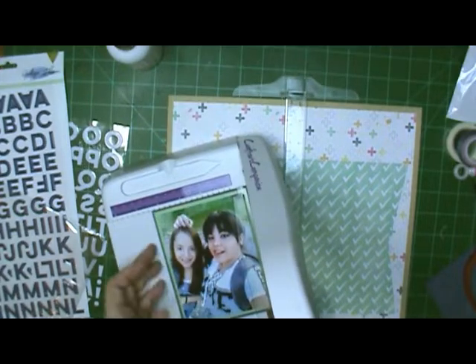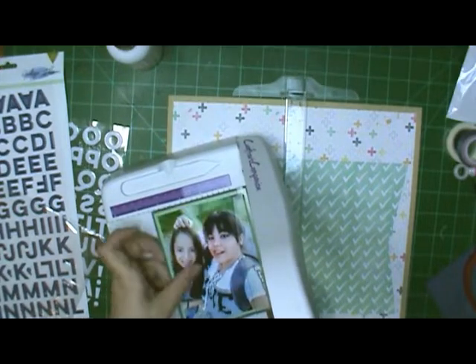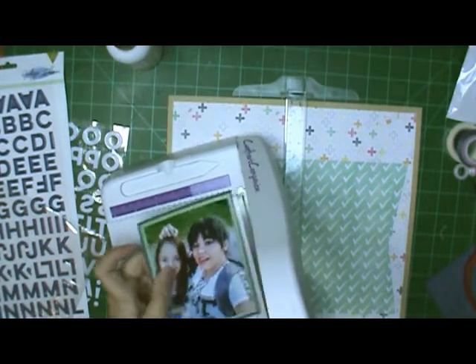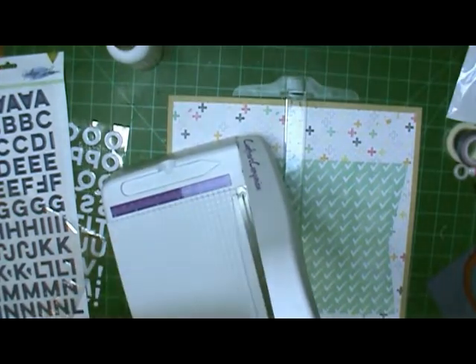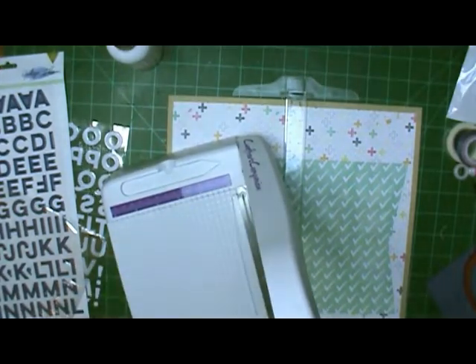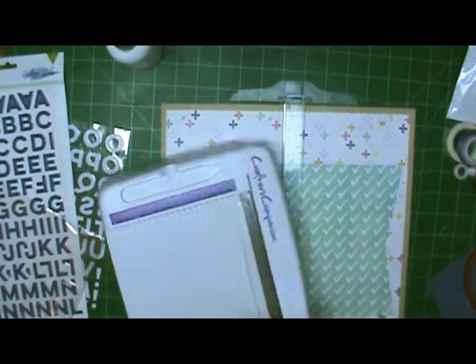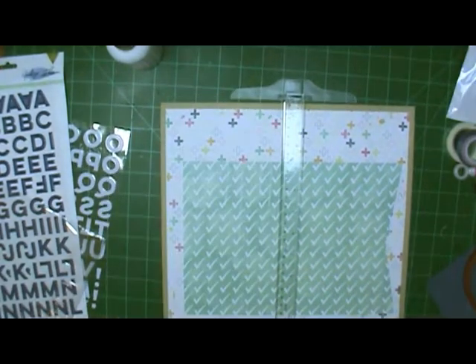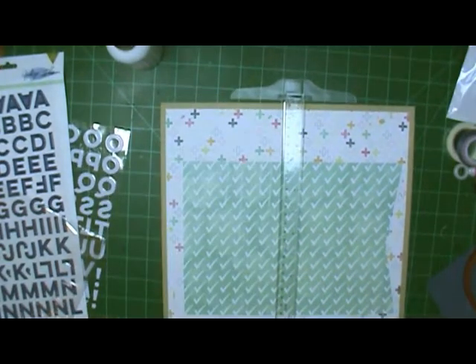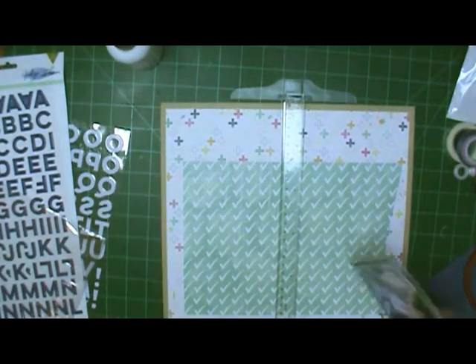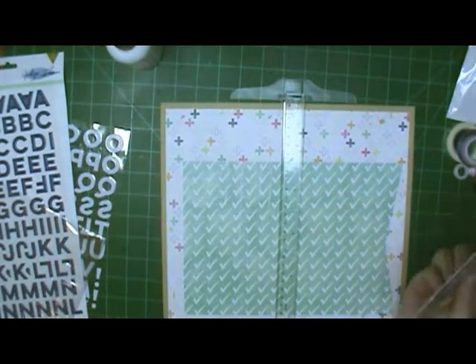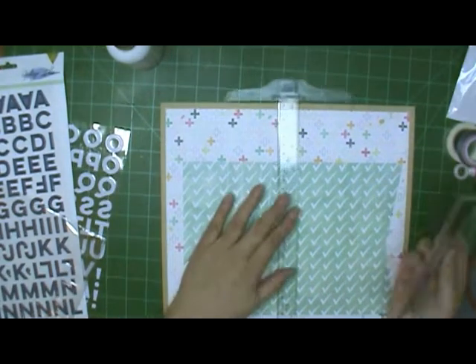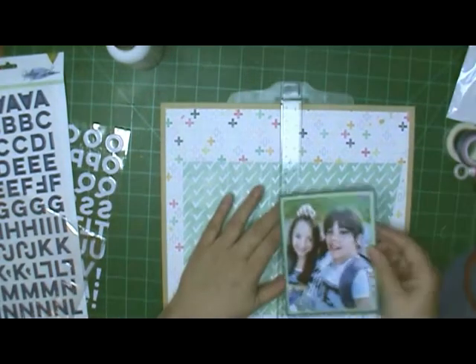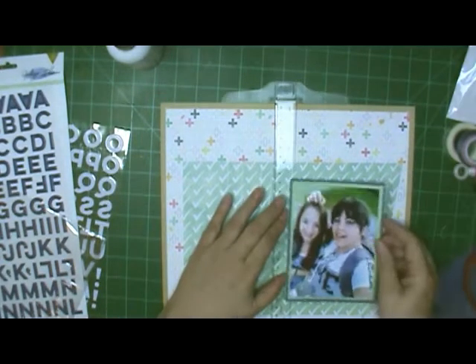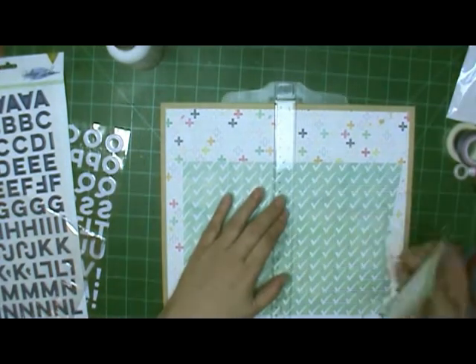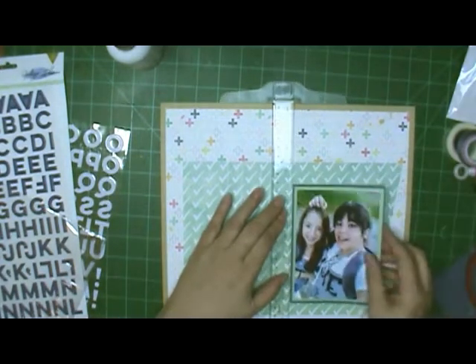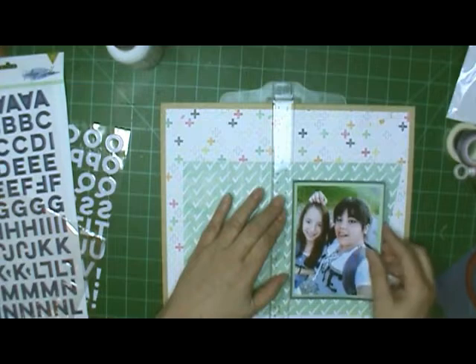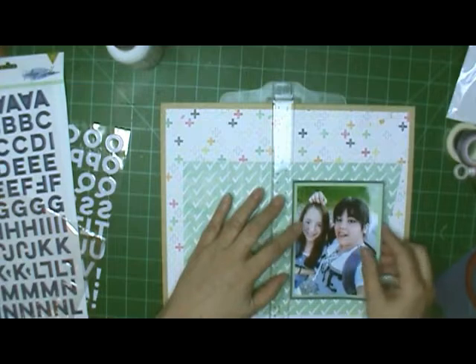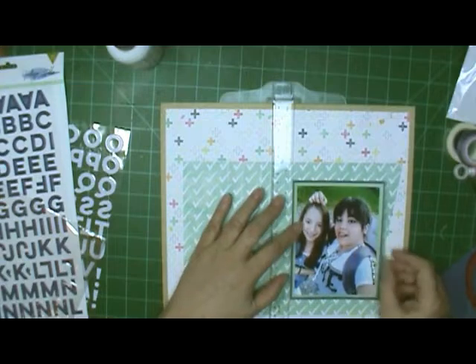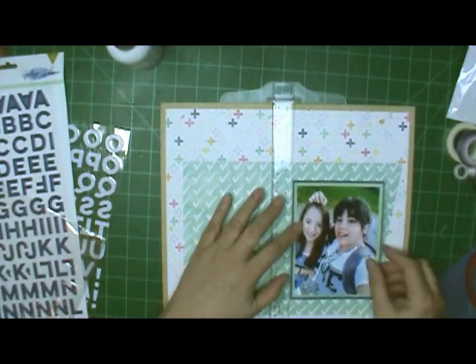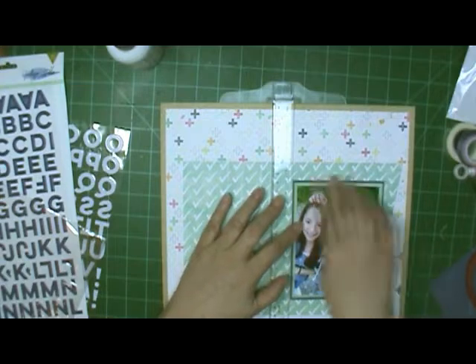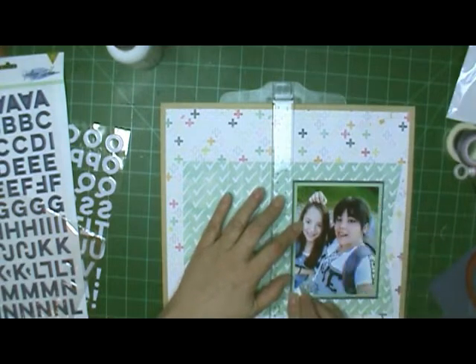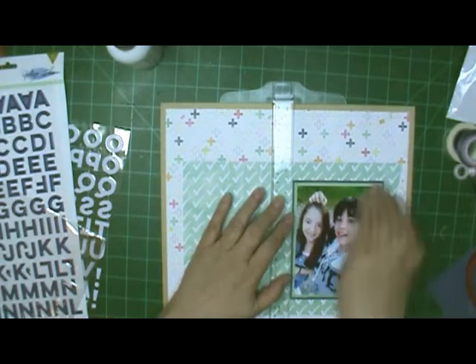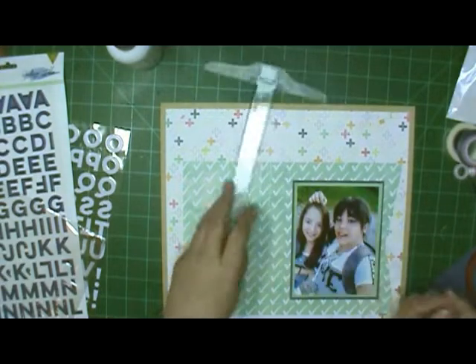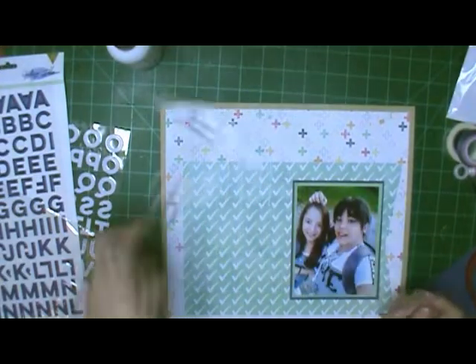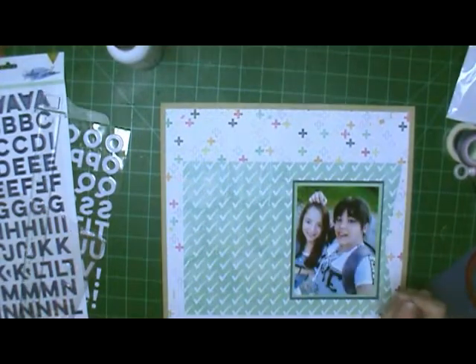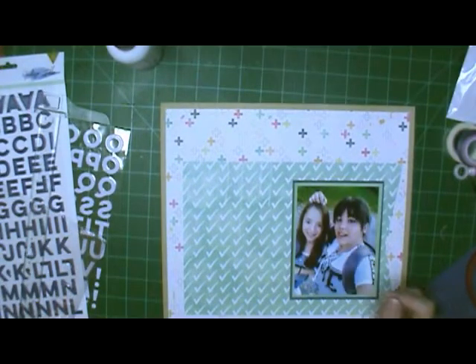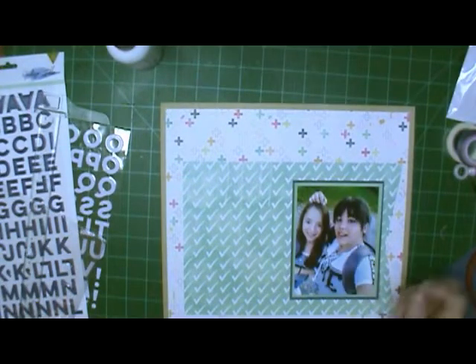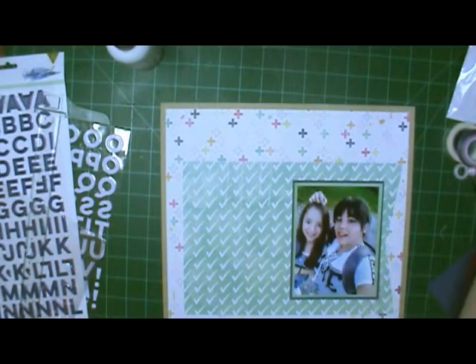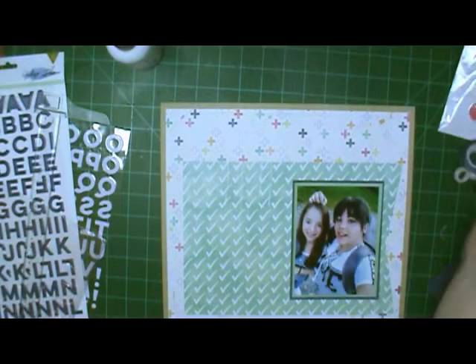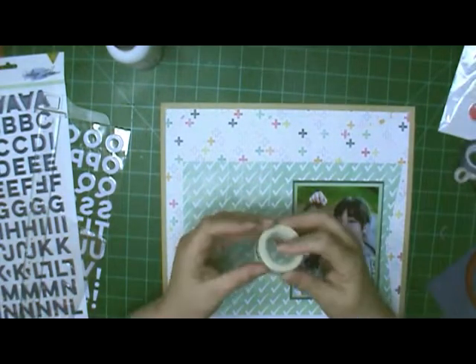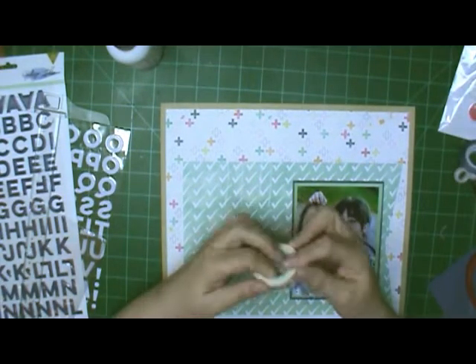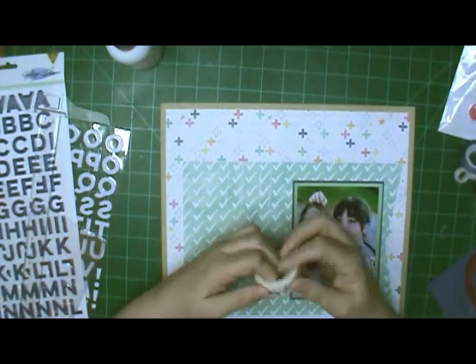The 'High School' part is going to be with these letters — they're from Pink Fresh Studio, Indigo Hills. And I'm going to use those little blue ones from Paige Evans' collection for the other words. The colors on those two are really close to the same, so they went really well together. I love using those Paige Evans ones — I don't have any of the other colors yet, but I got these at Hobby Lobby, and we do have a Hobby Lobby in town.